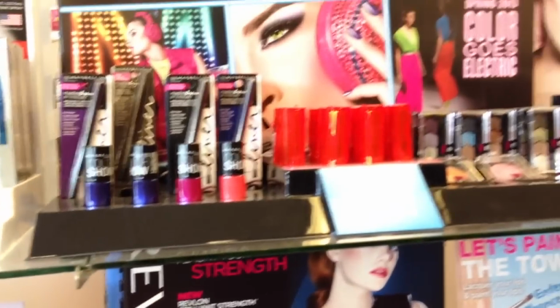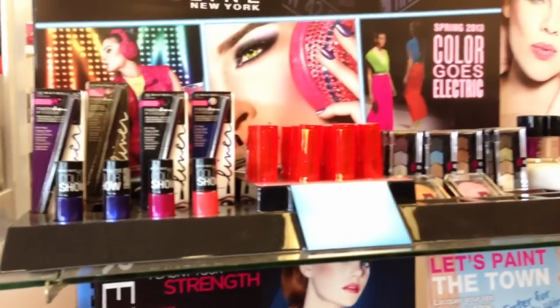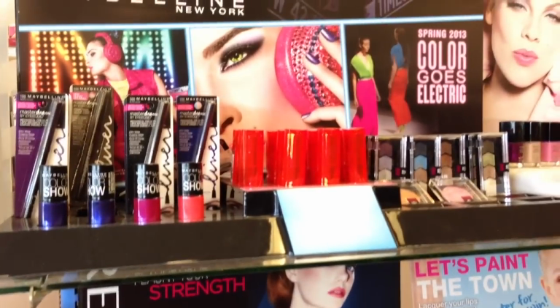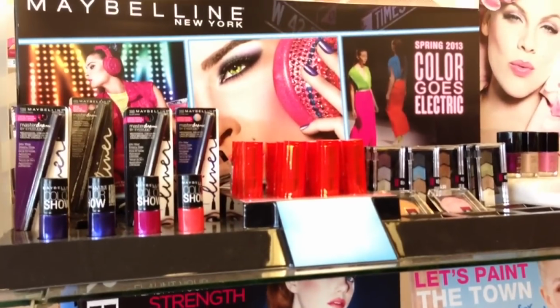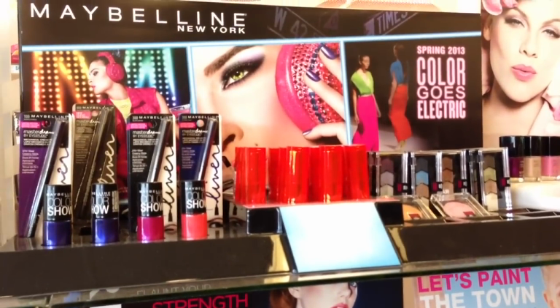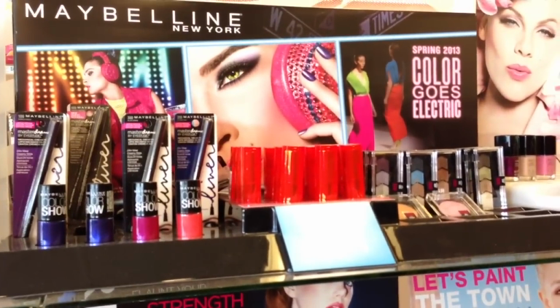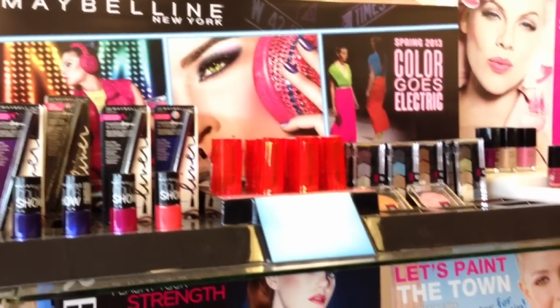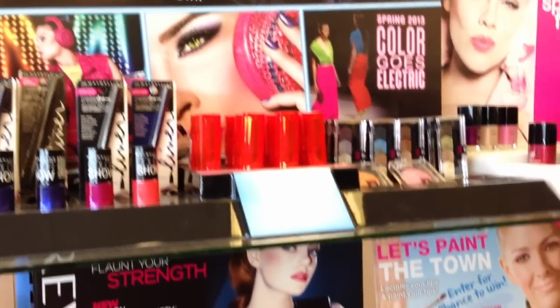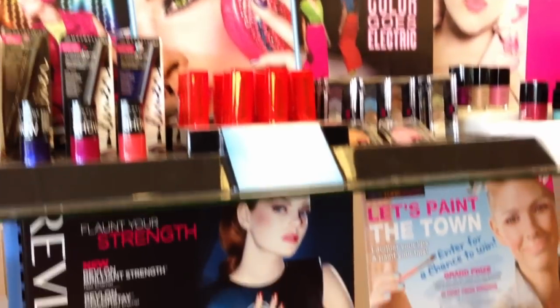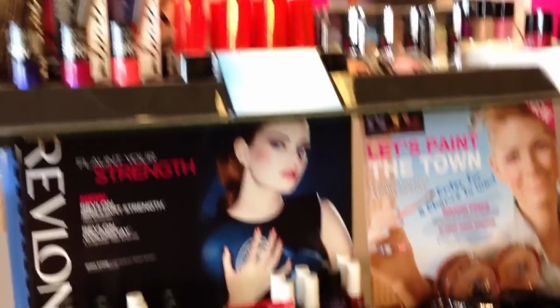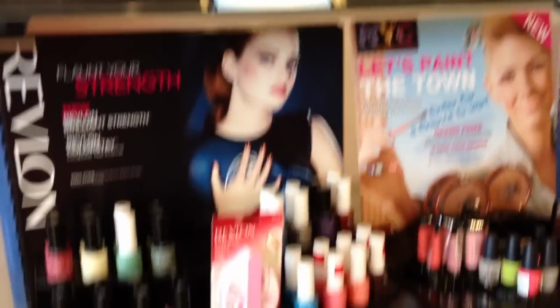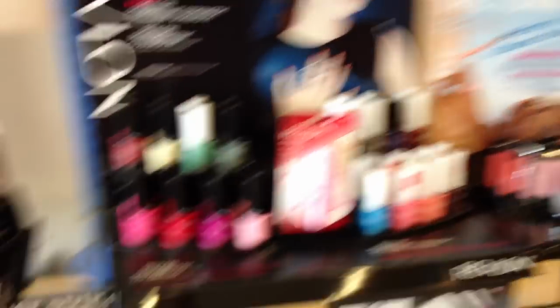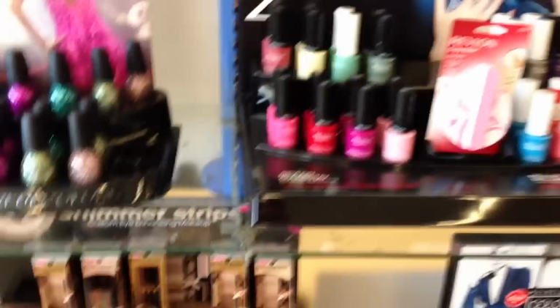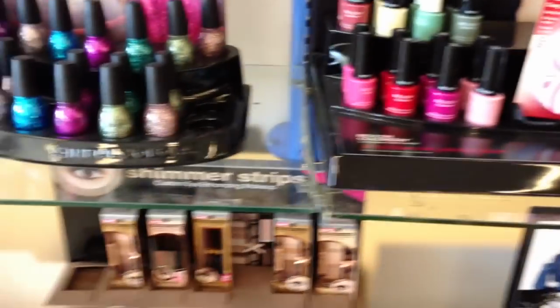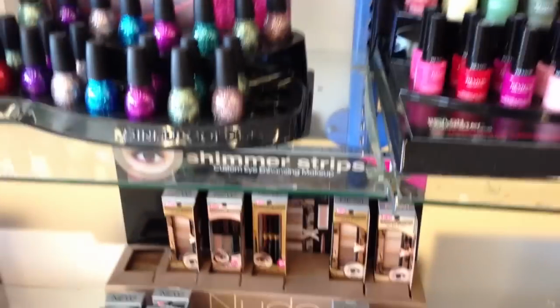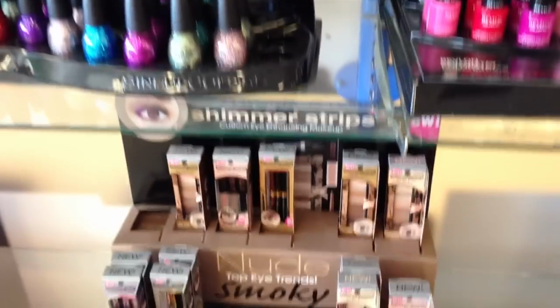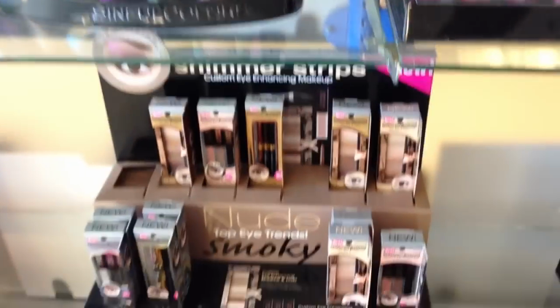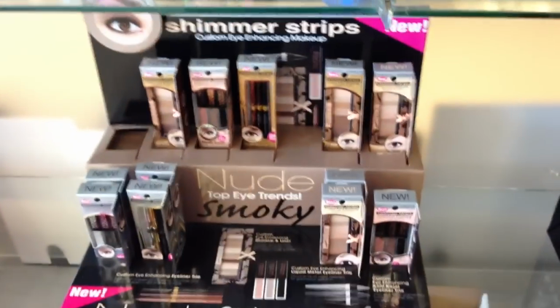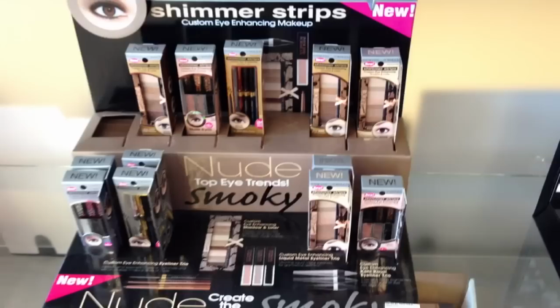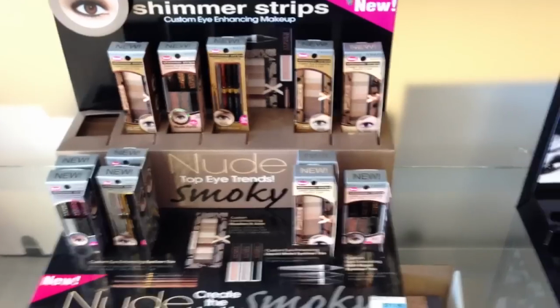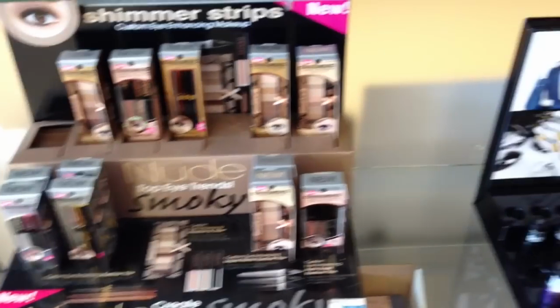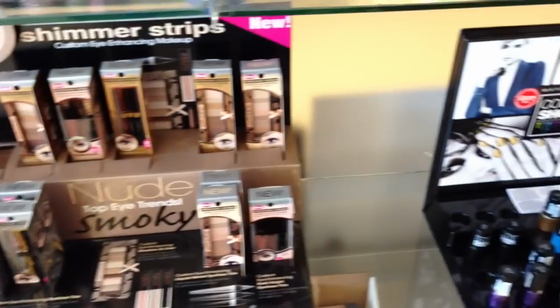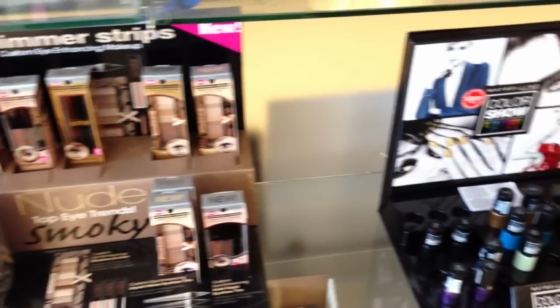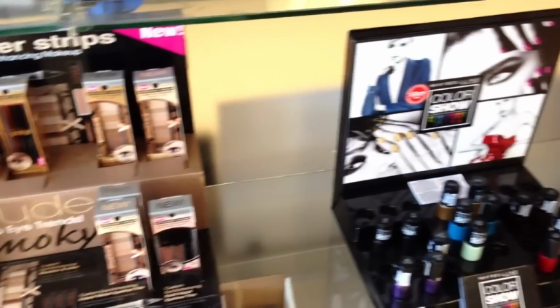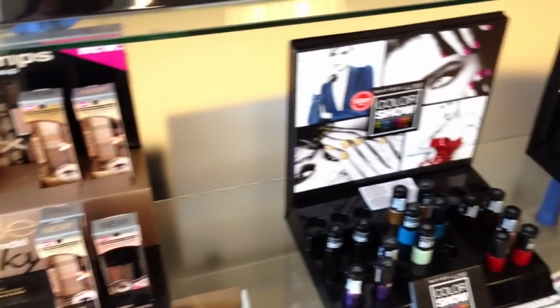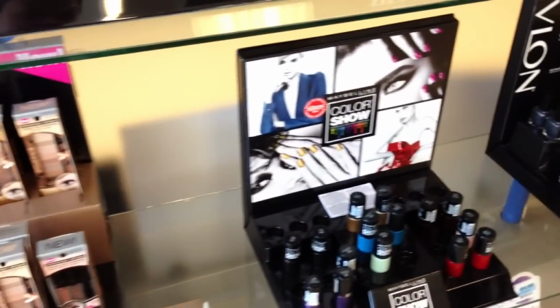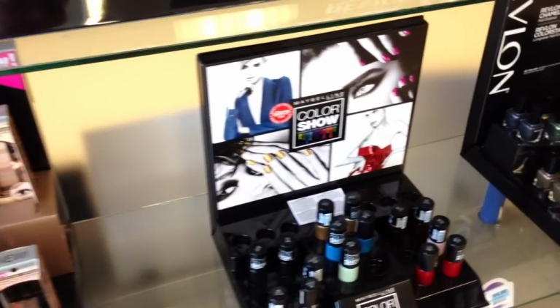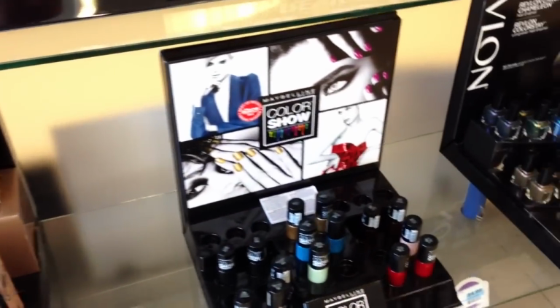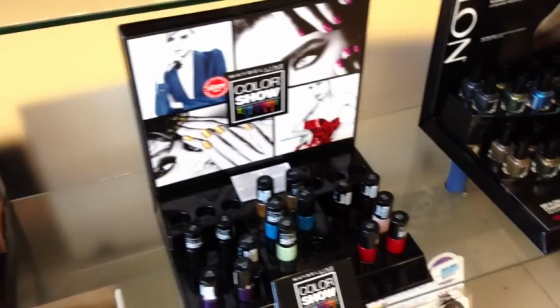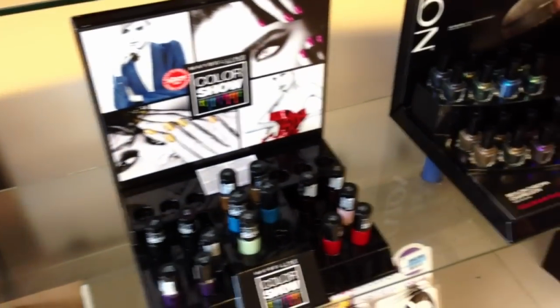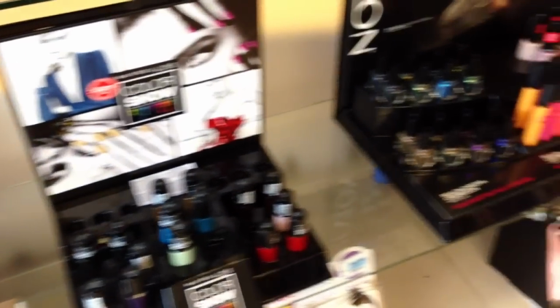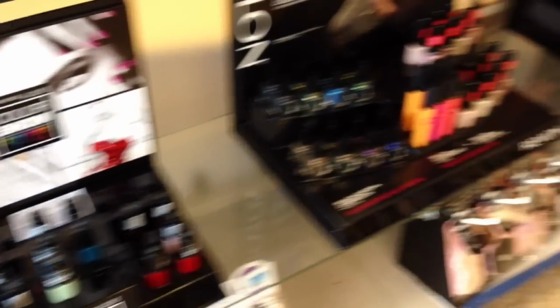And then that's the Maybelline Colorgoes Electric collection. And that's something in there from Physicians Point that's been around for a while. Some Maybelline over here too.